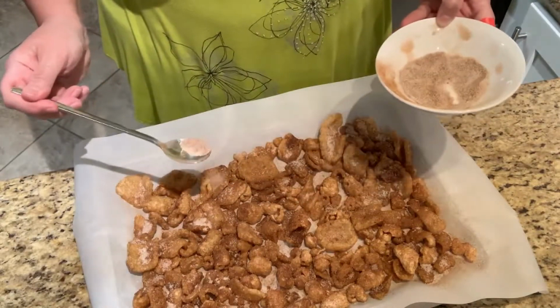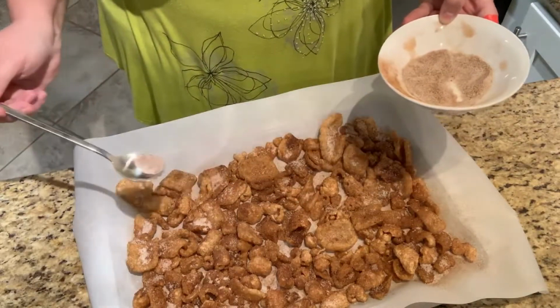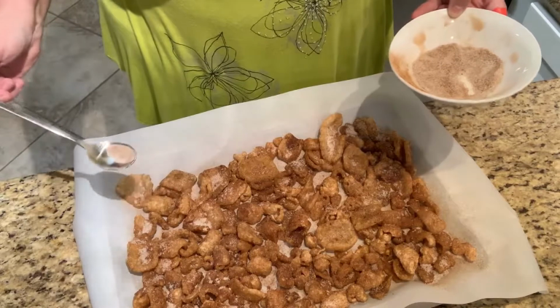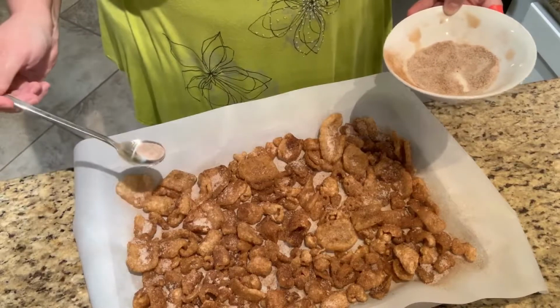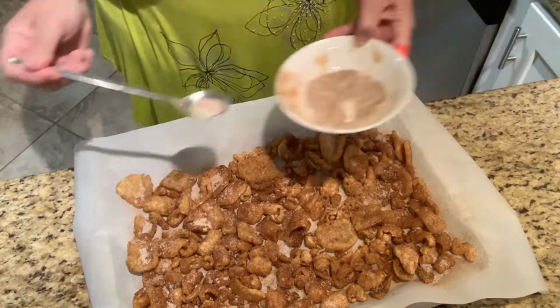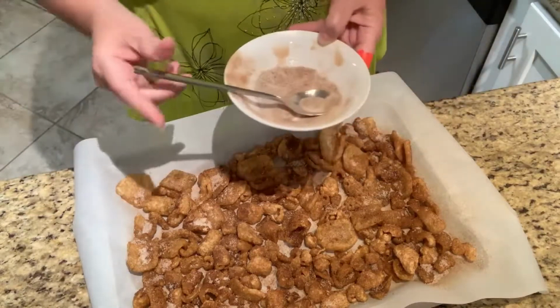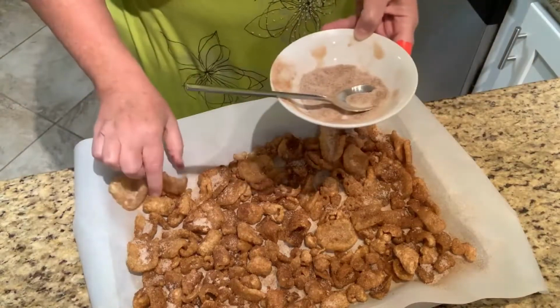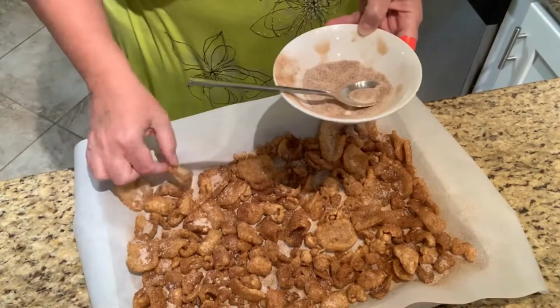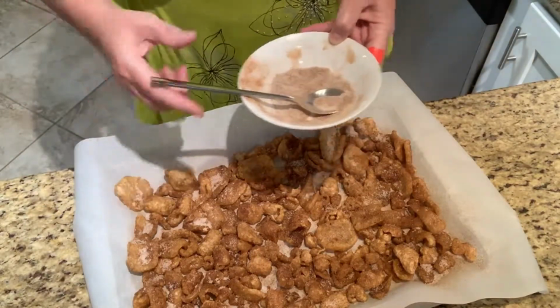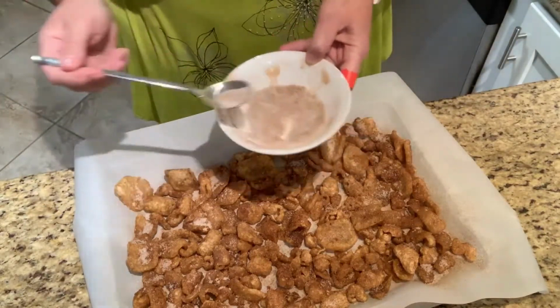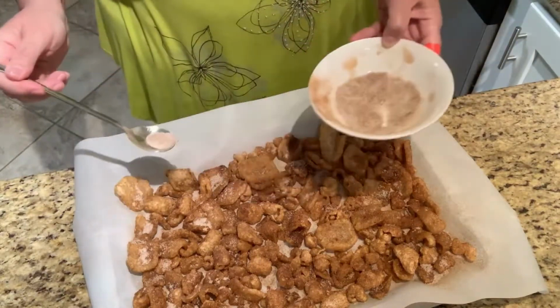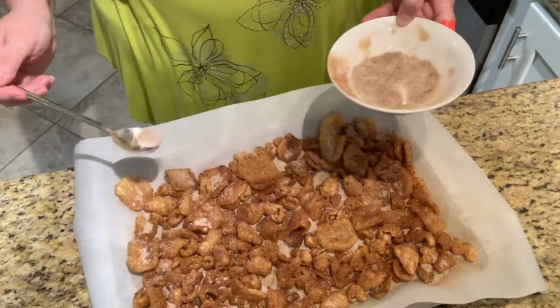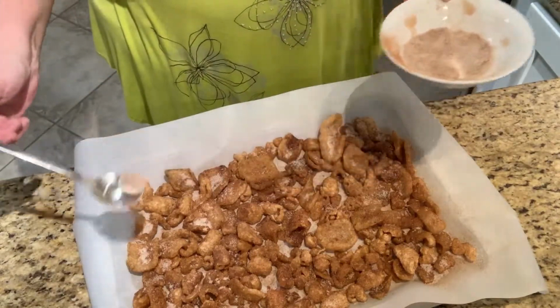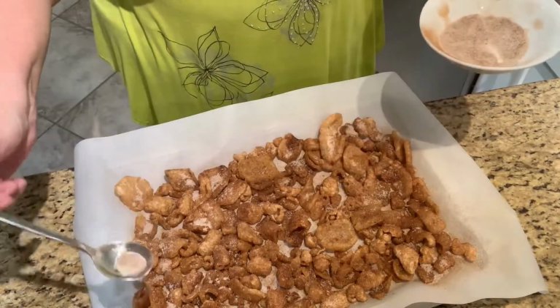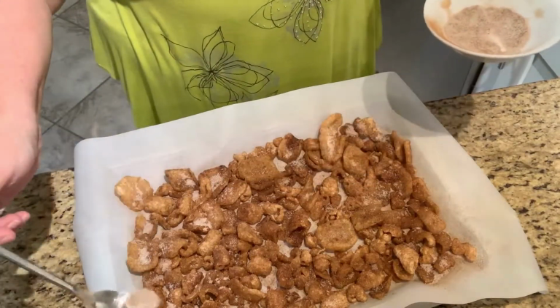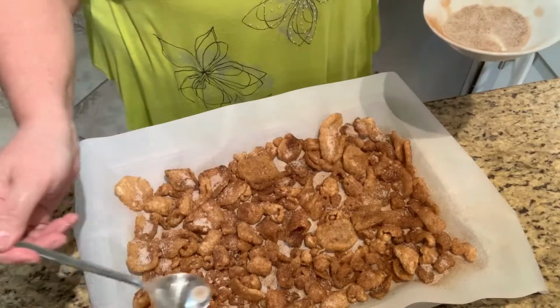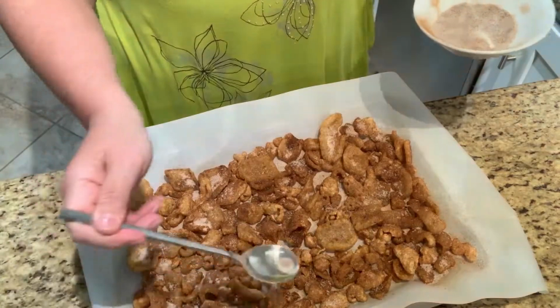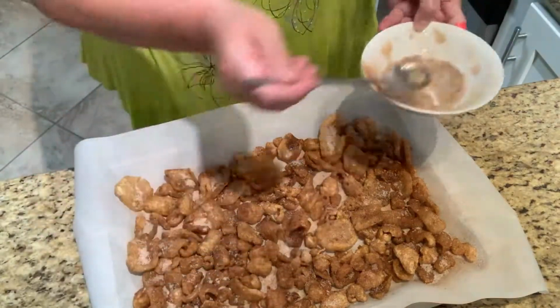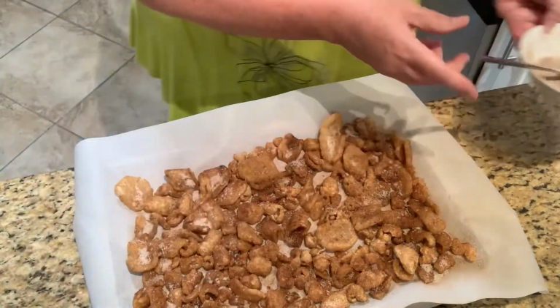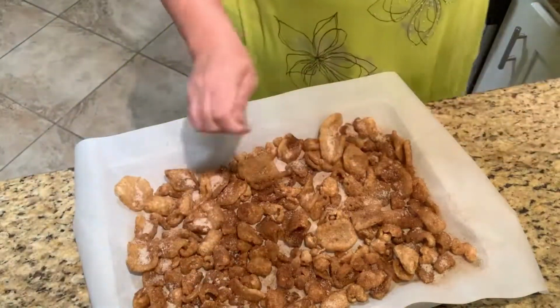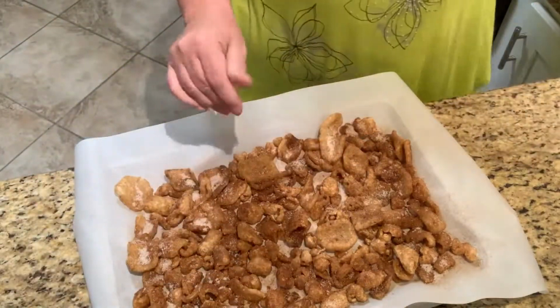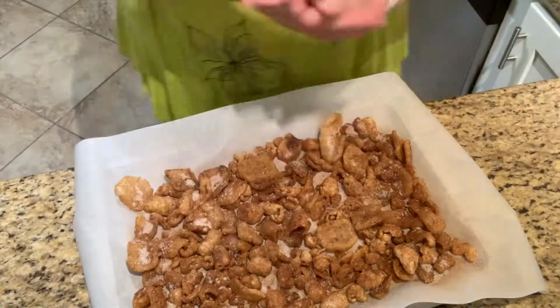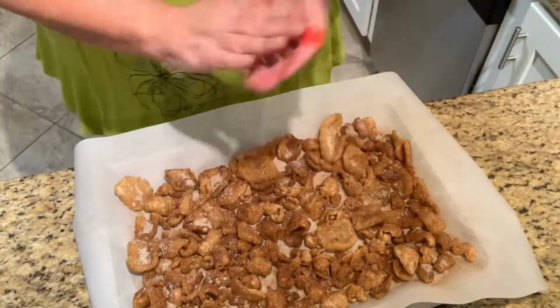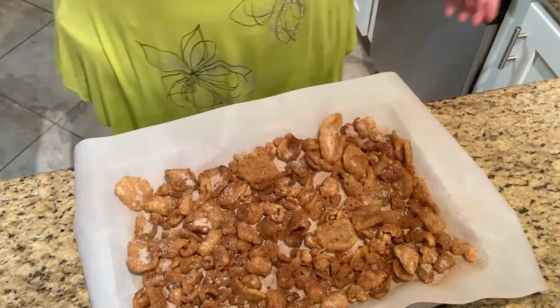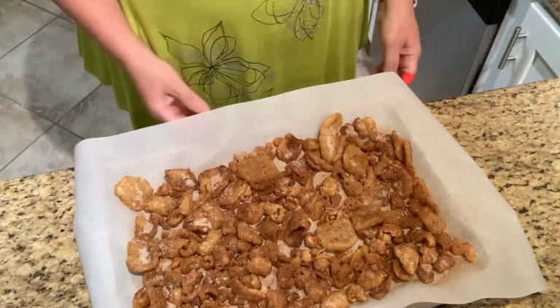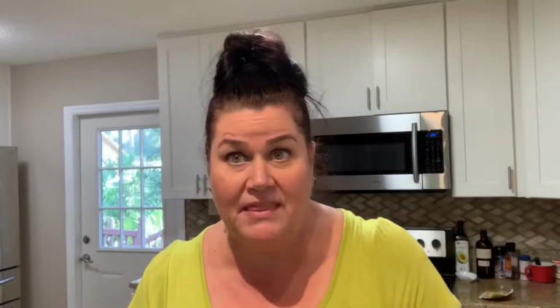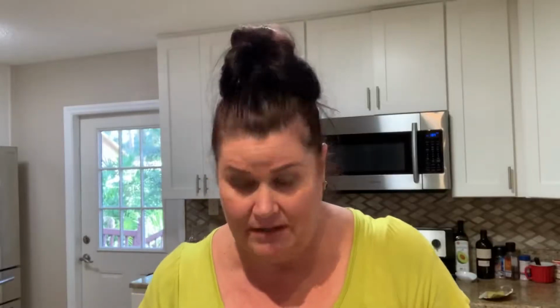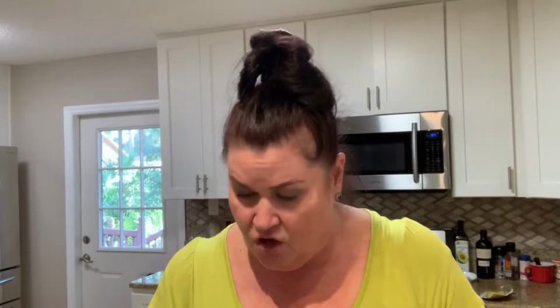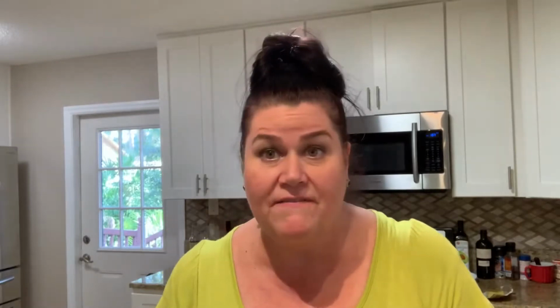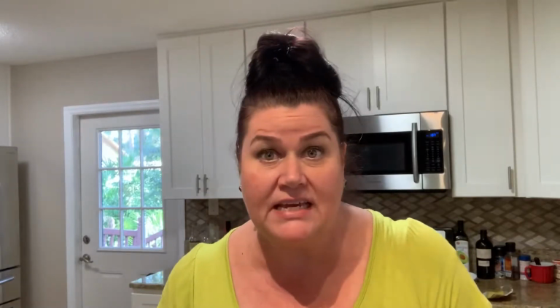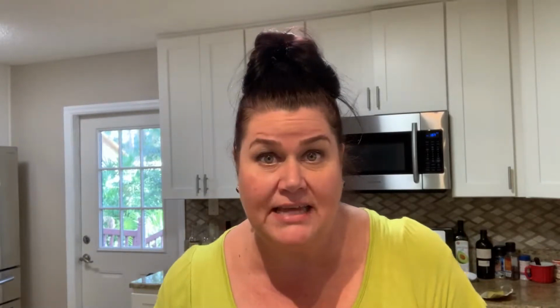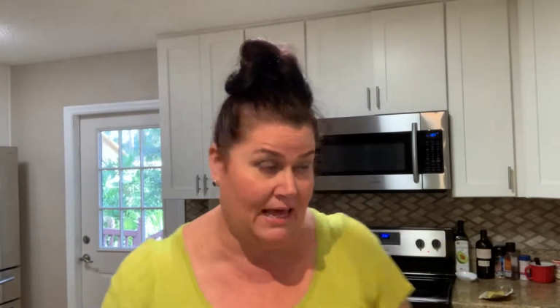These are ready for the oven — it is that simple! Sticking them in the oven: 350 degrees, 10 minutes.